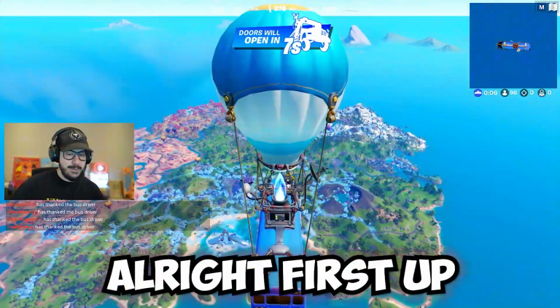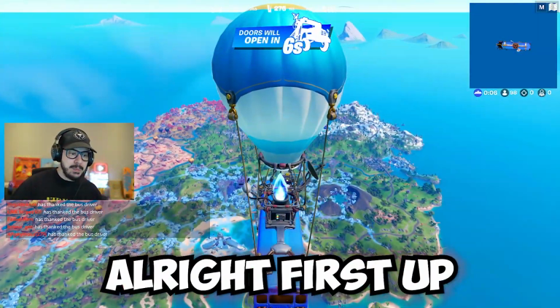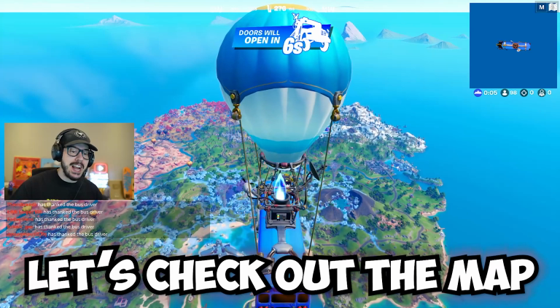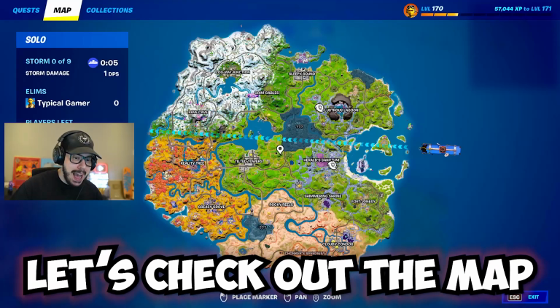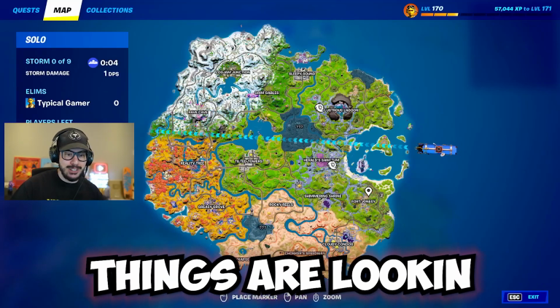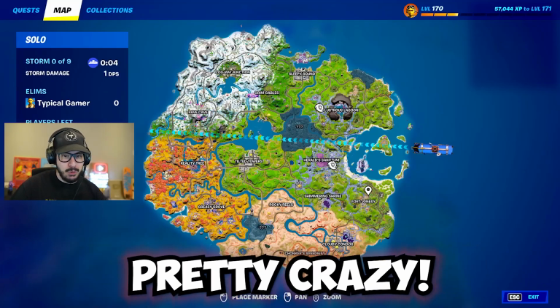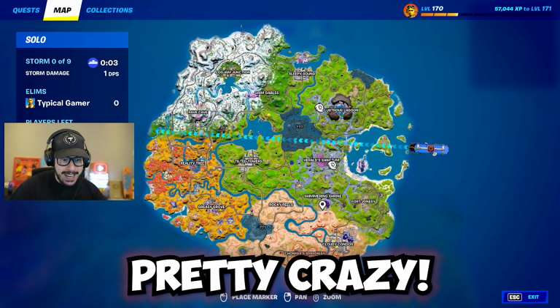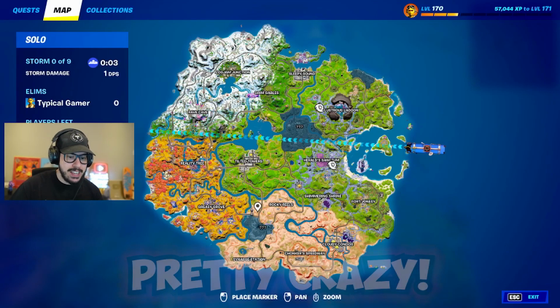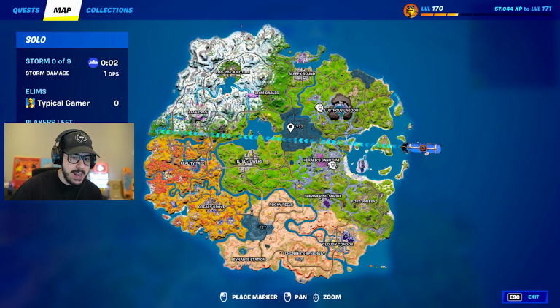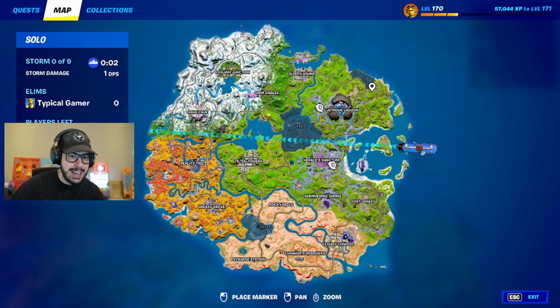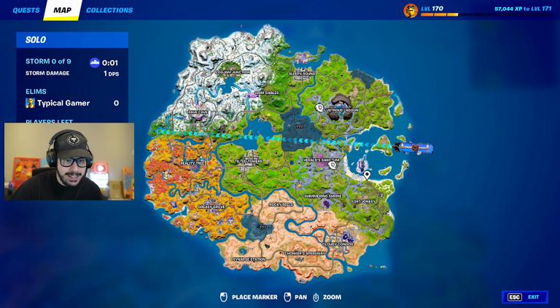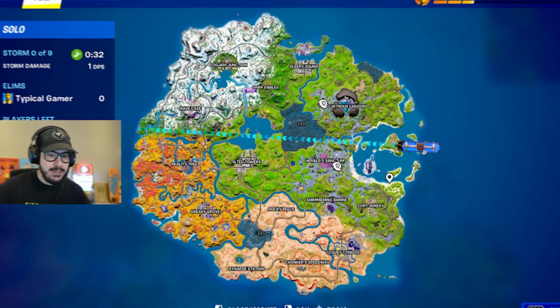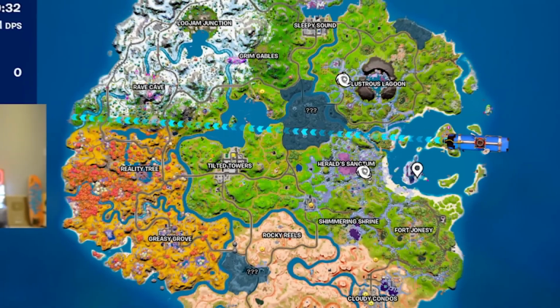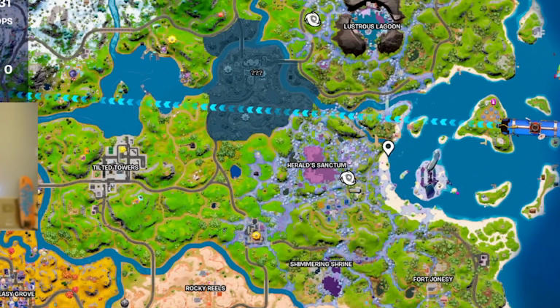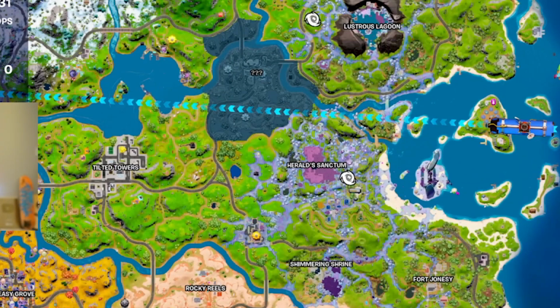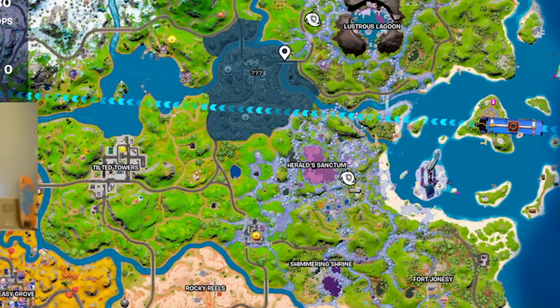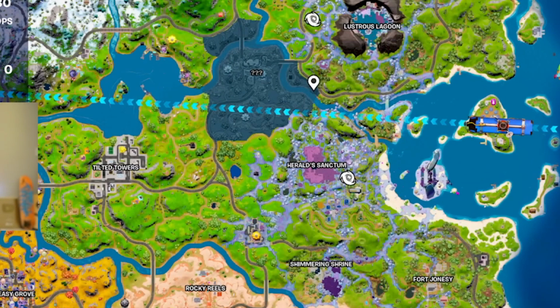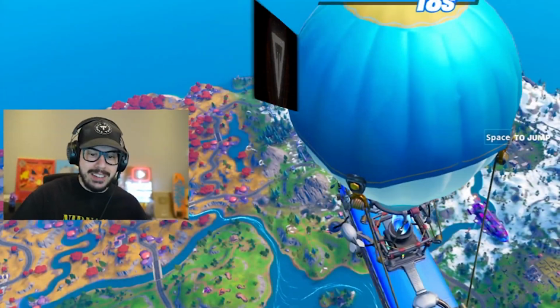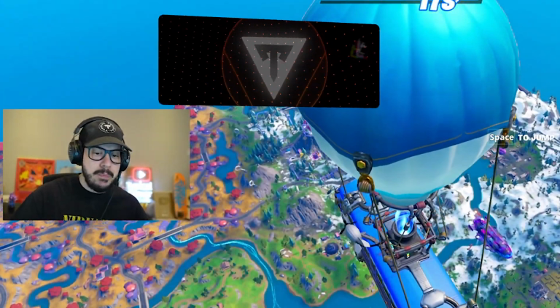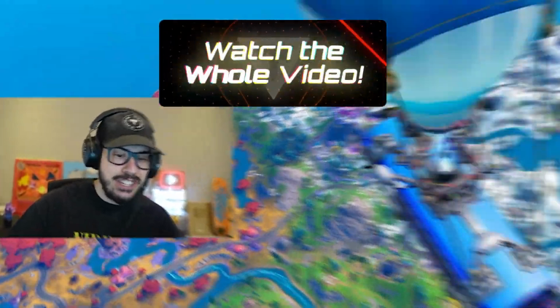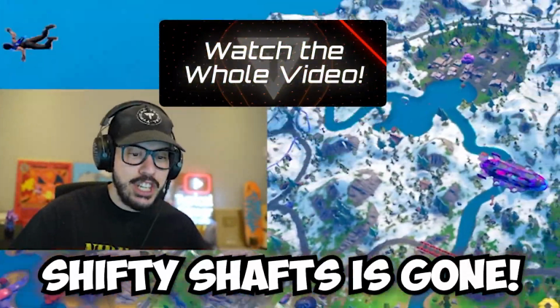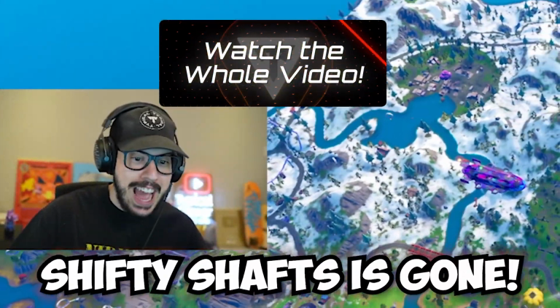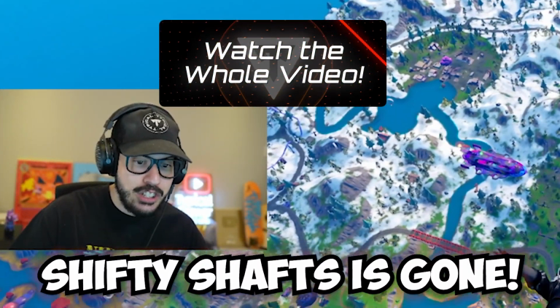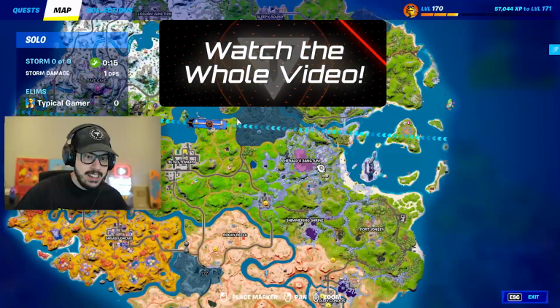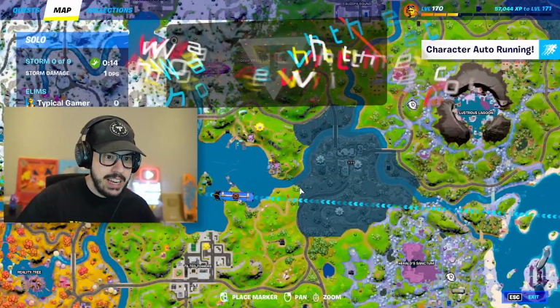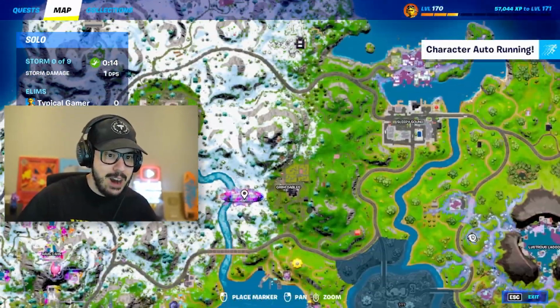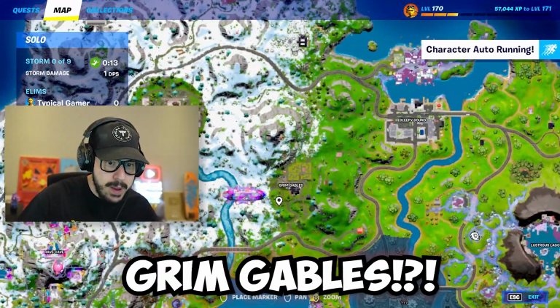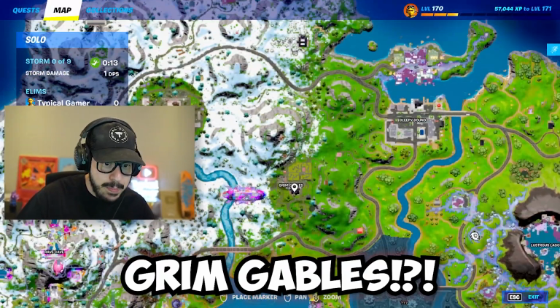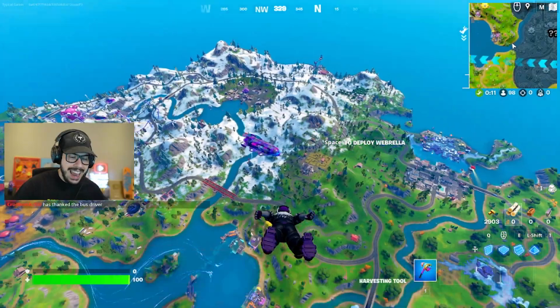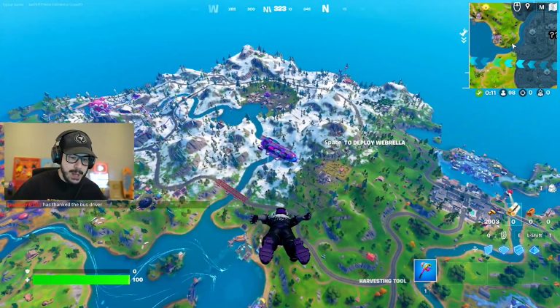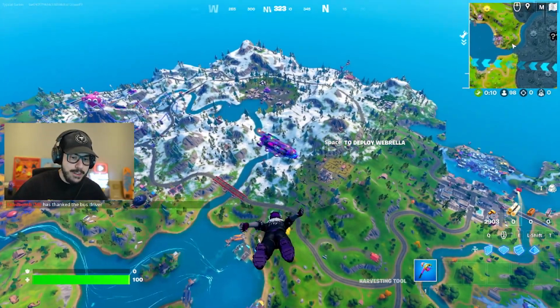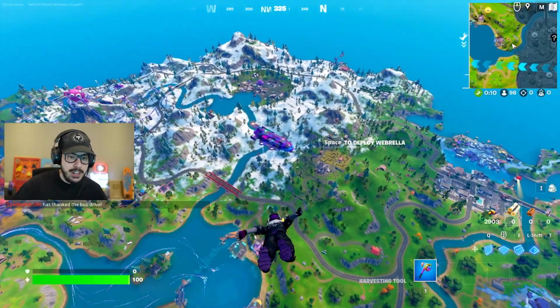First up, let's check out the map. Things are looking pretty crazy. There's like three blacked-out areas and a lot of changes — we got a brand new tornado here. One of the biggest changes is that Shifty Shafts is gone. It's now Grim Gables. And the blimp from Rave Cave is here too.